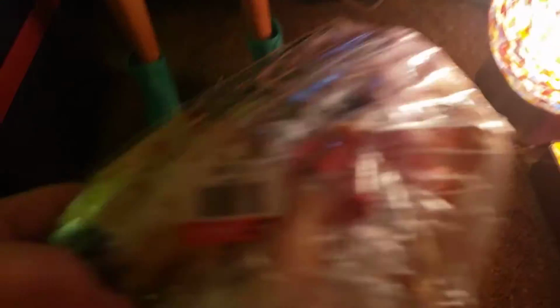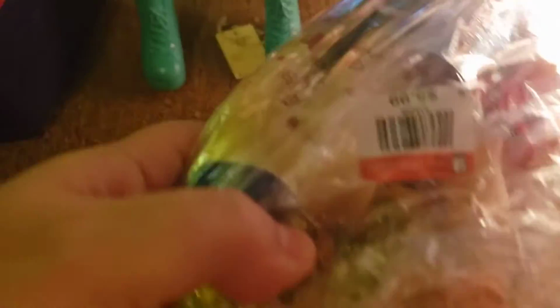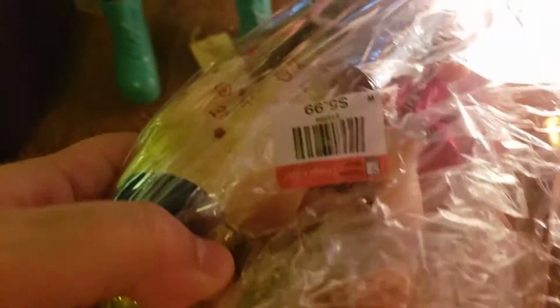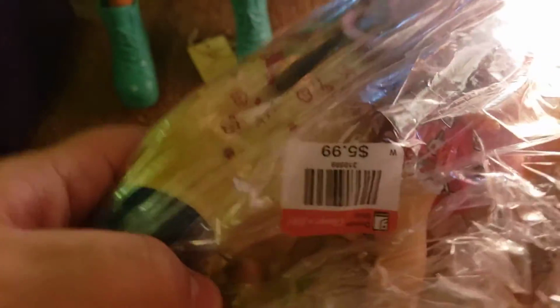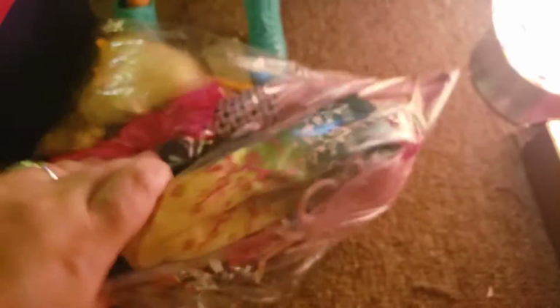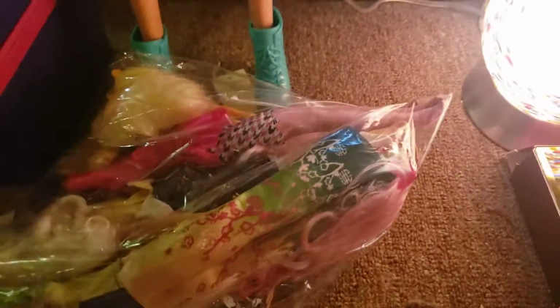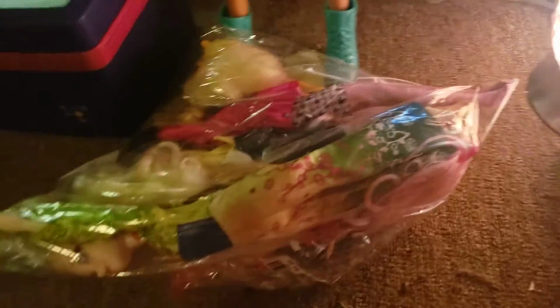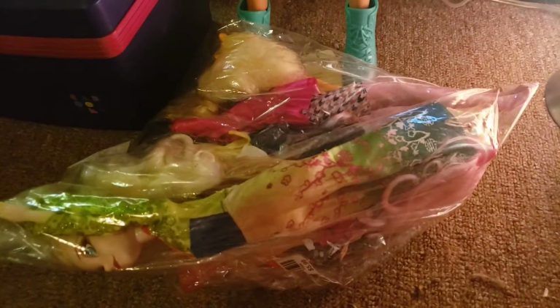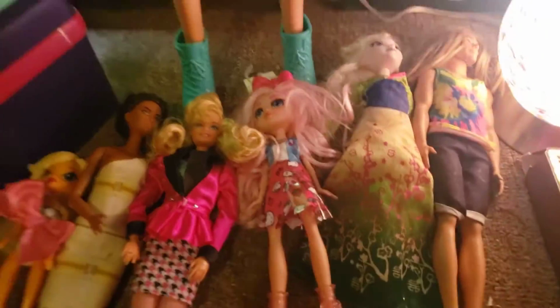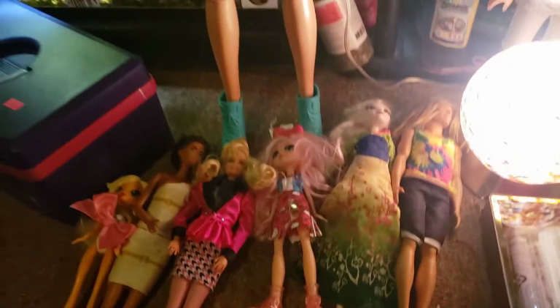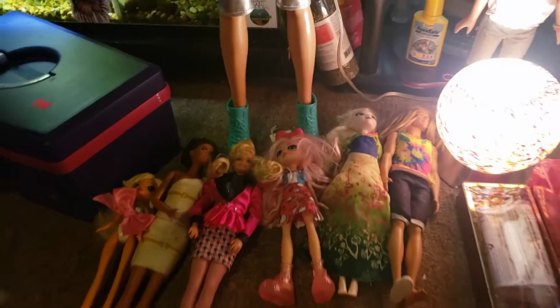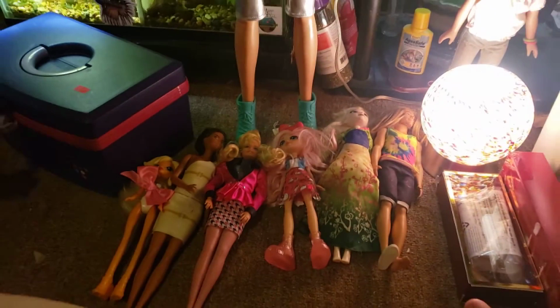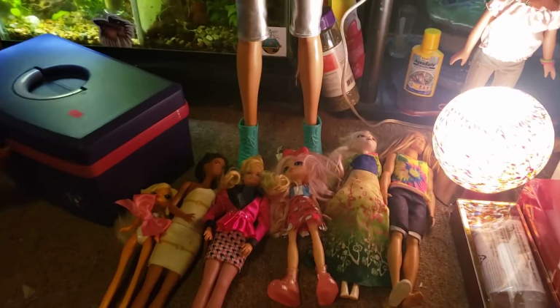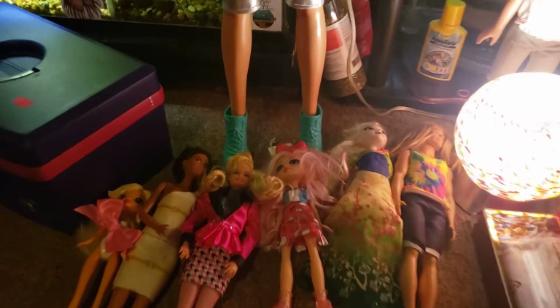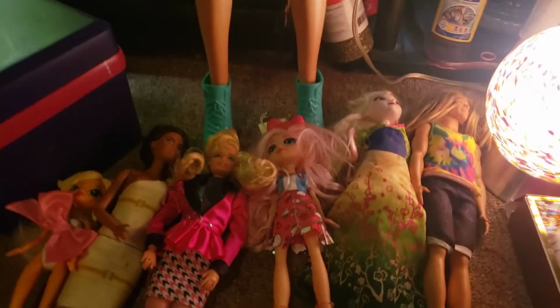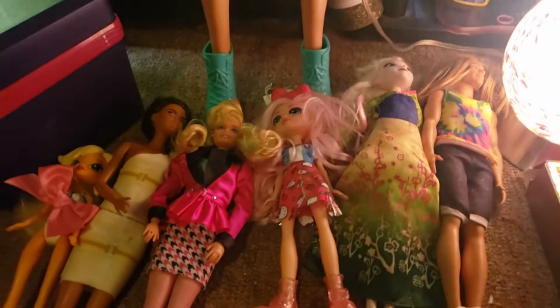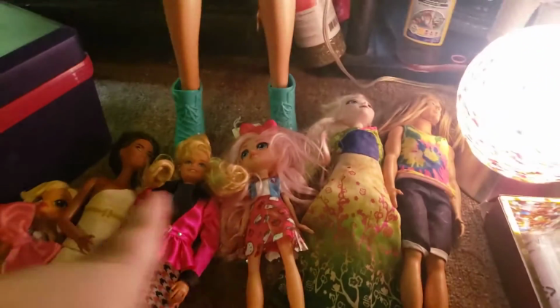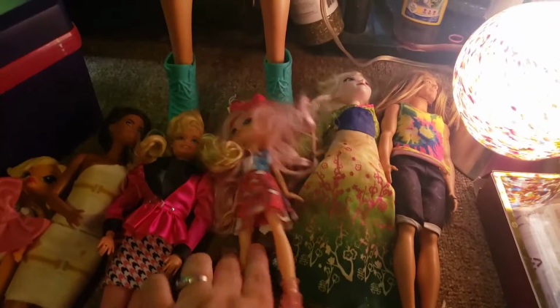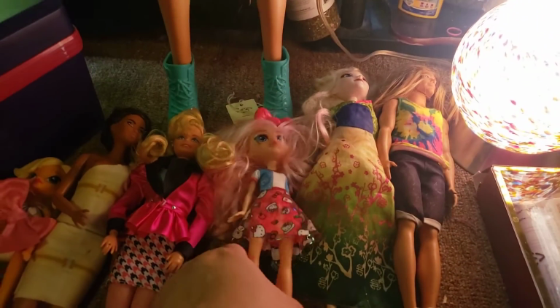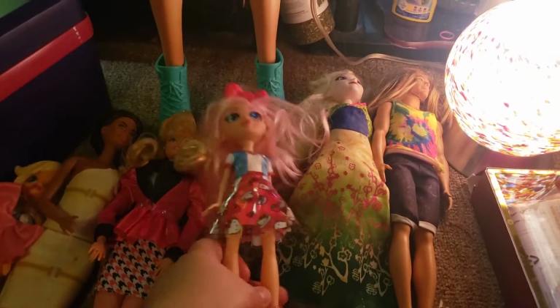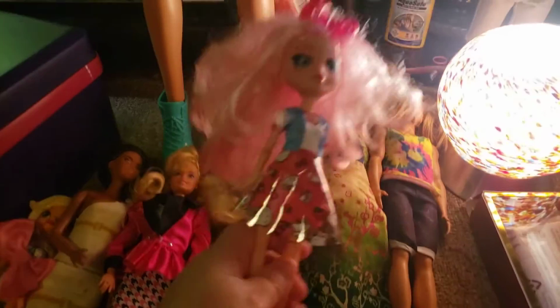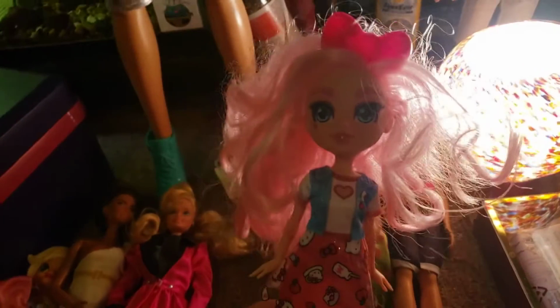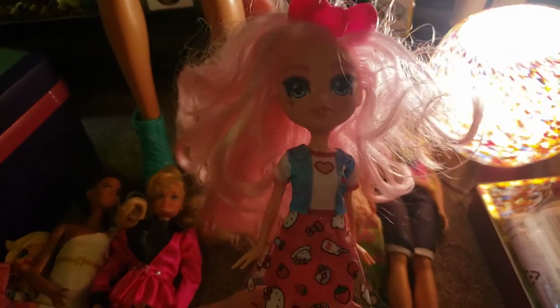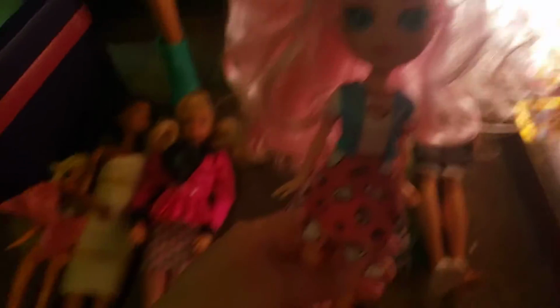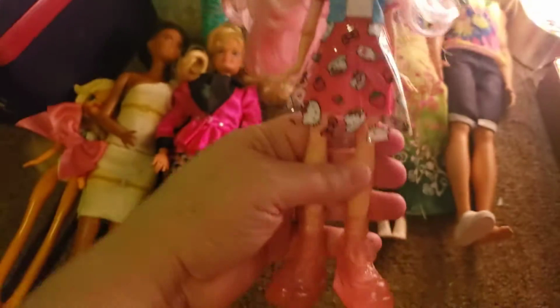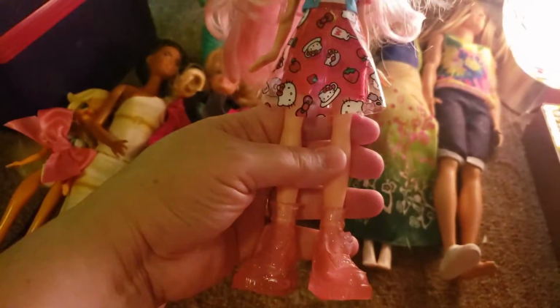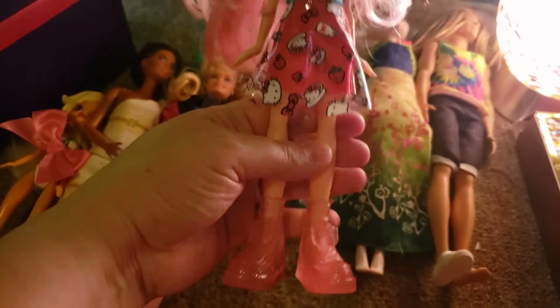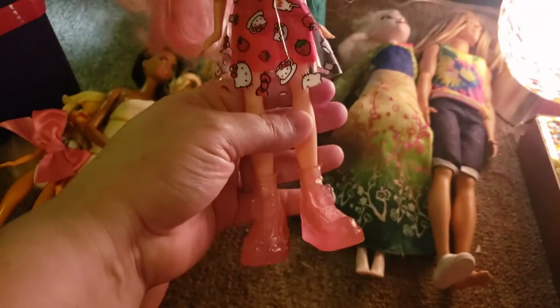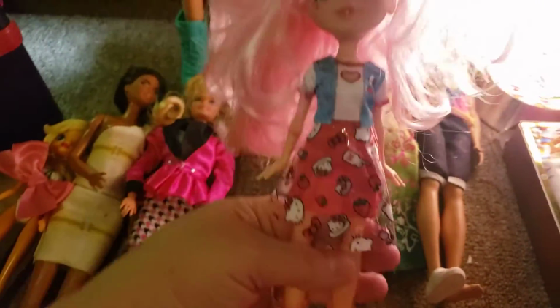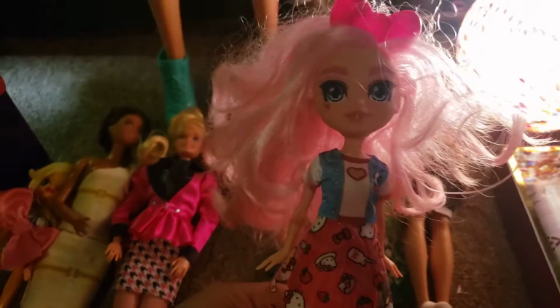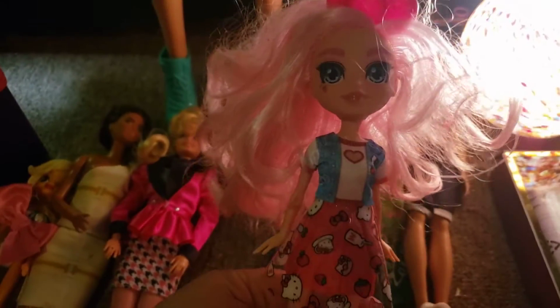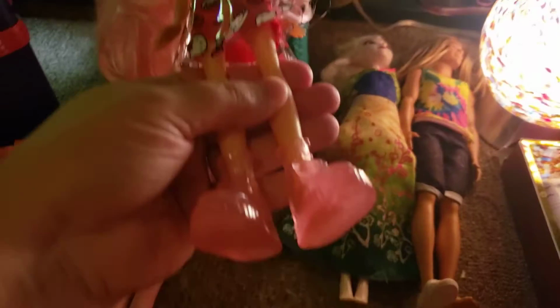I also got this bag of dolls for $6, so let's check it out. Basically what got me to buy this bag was I saw this Hello Kitty doll in there — I don't have her yet and she looks like she has her complete outfit.